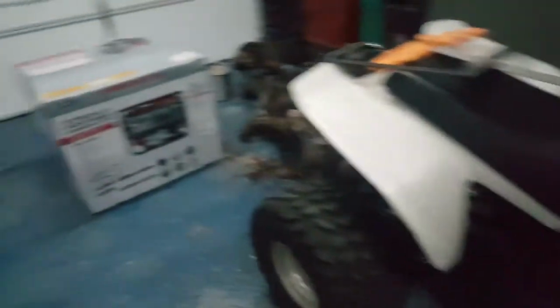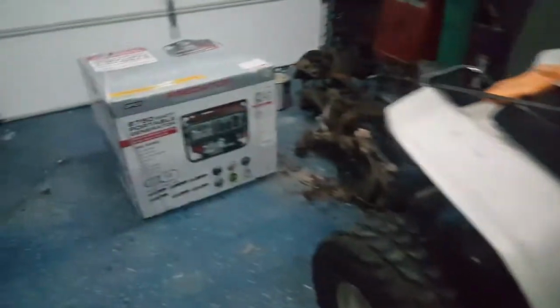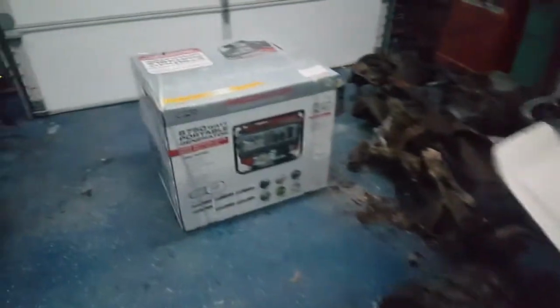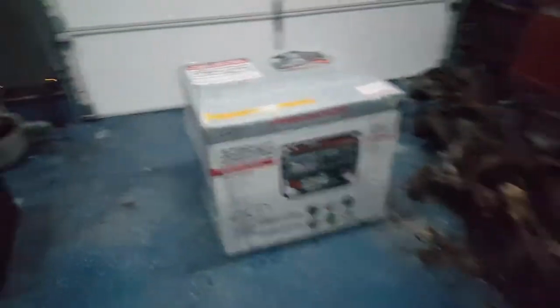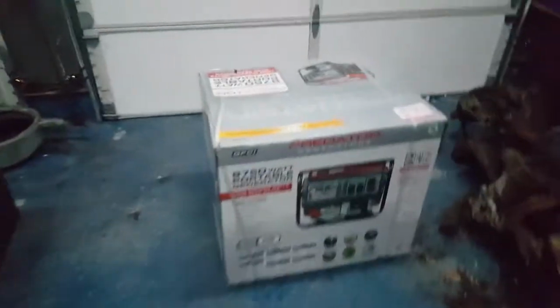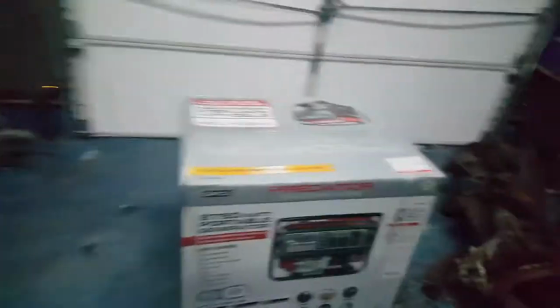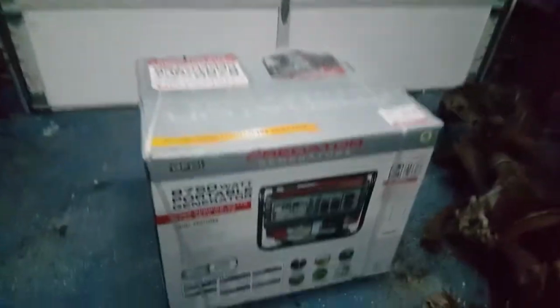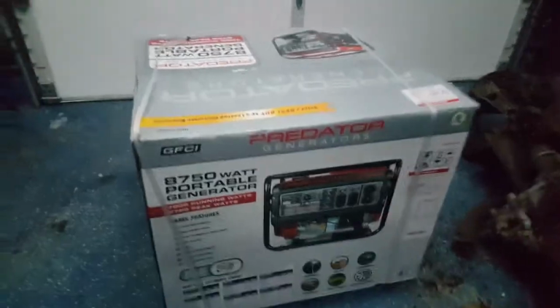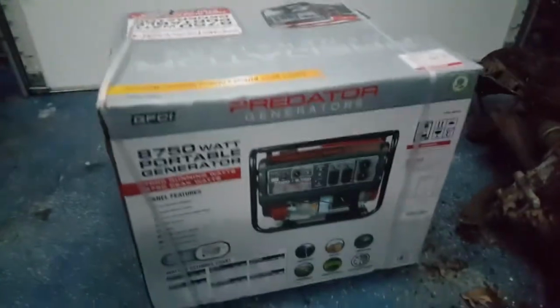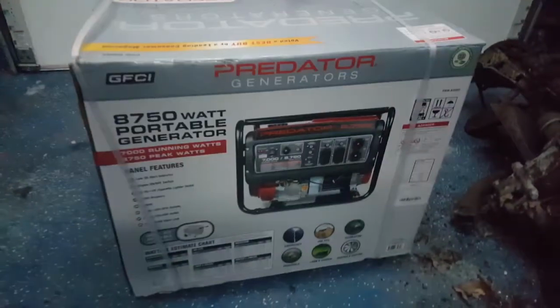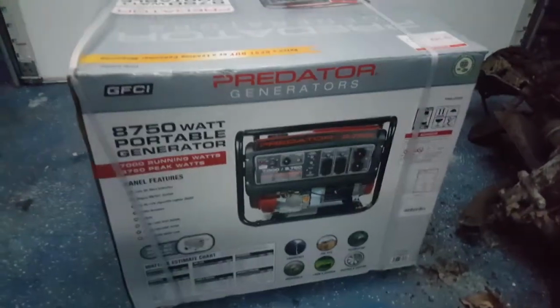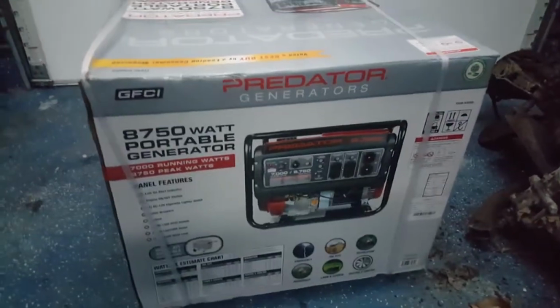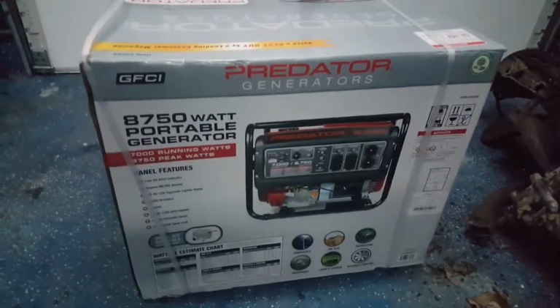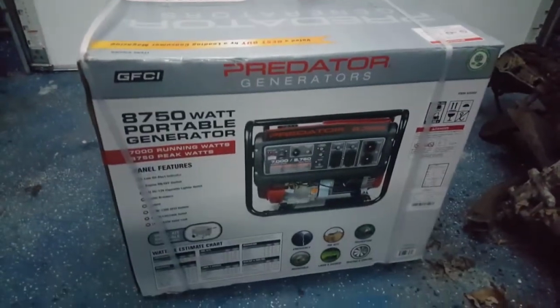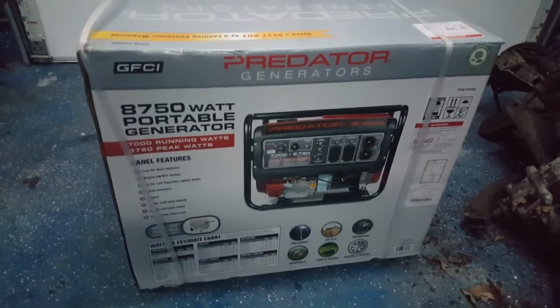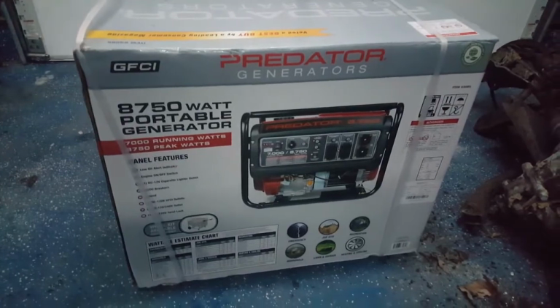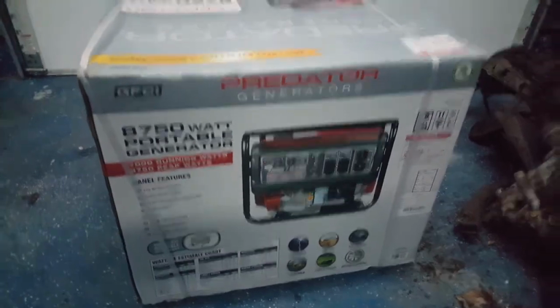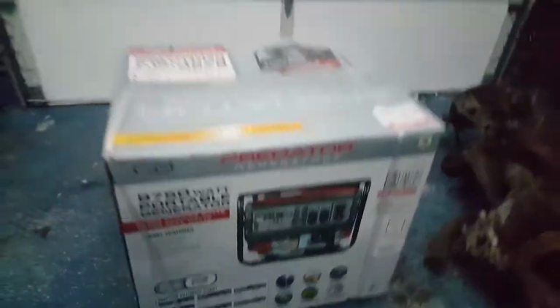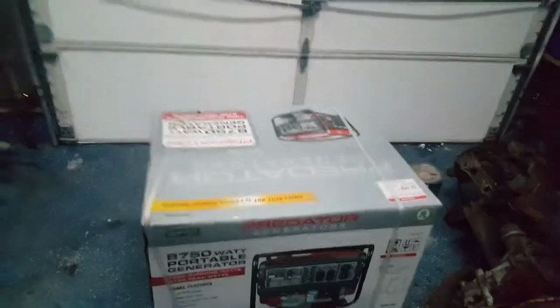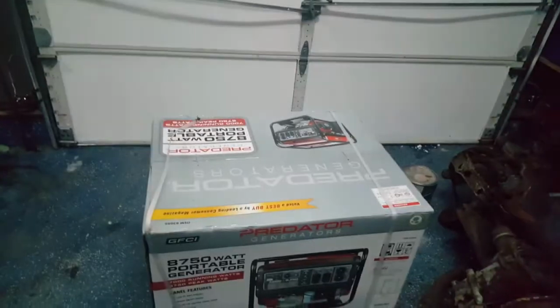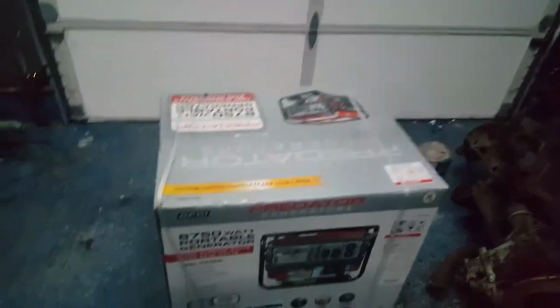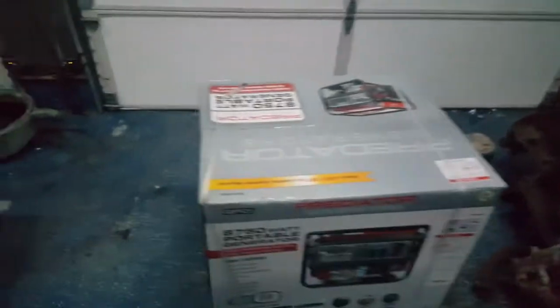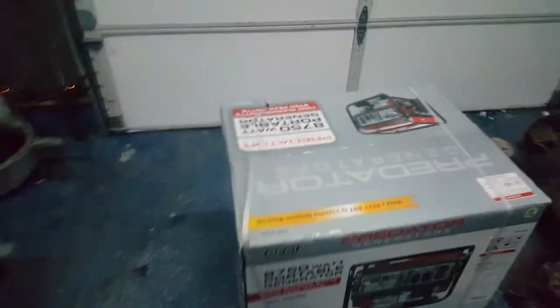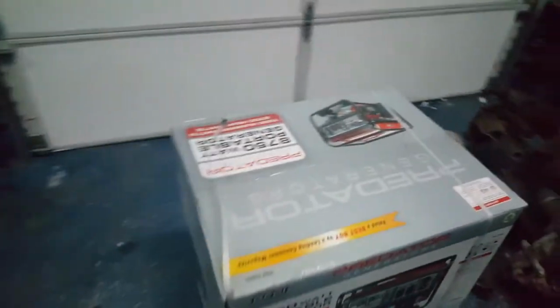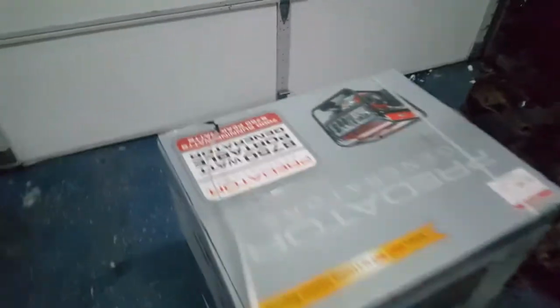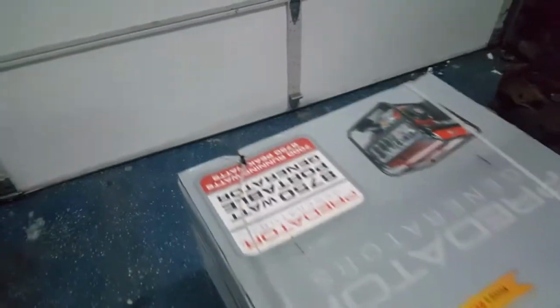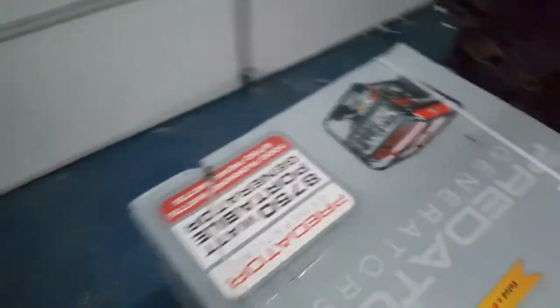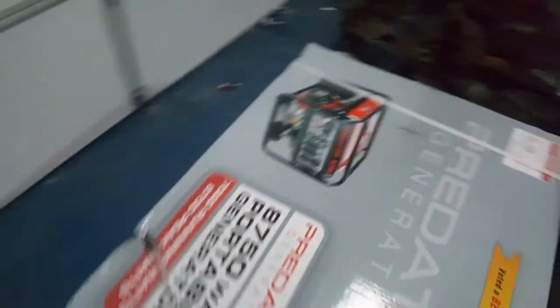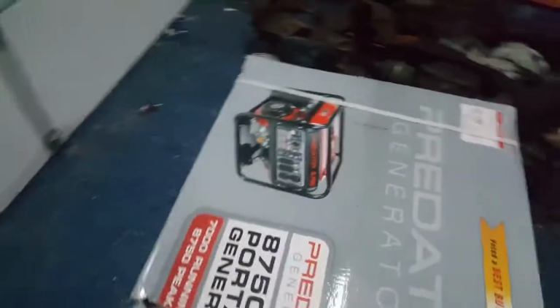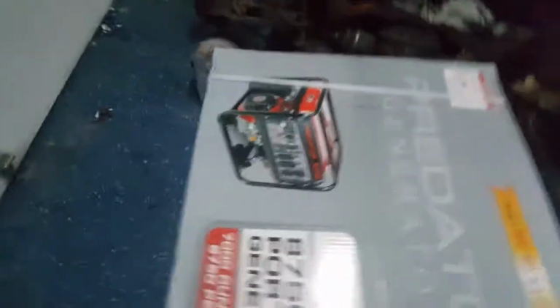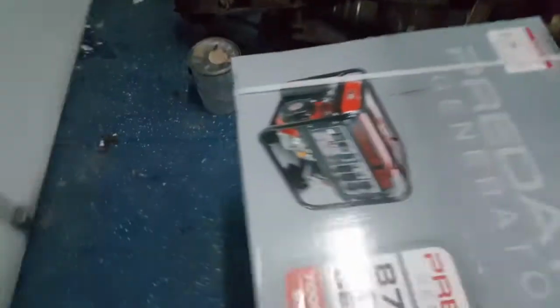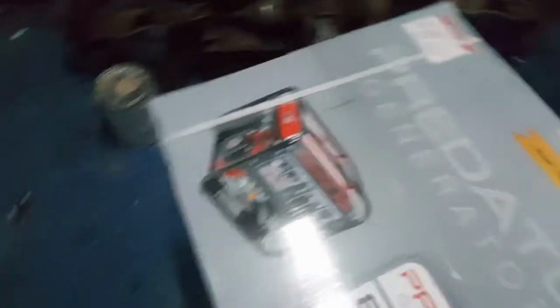Alright boys, my brother convinced me. I went and spent the money — Harbor Freight Generator.